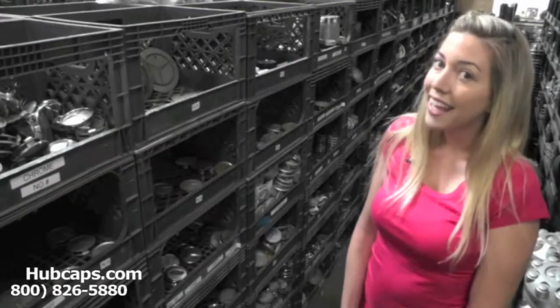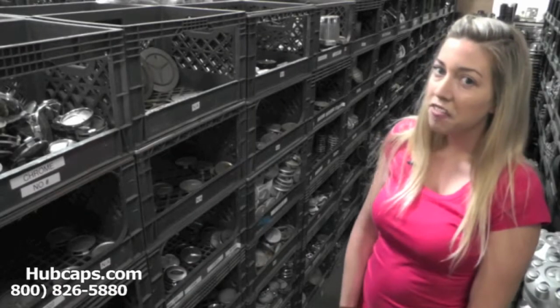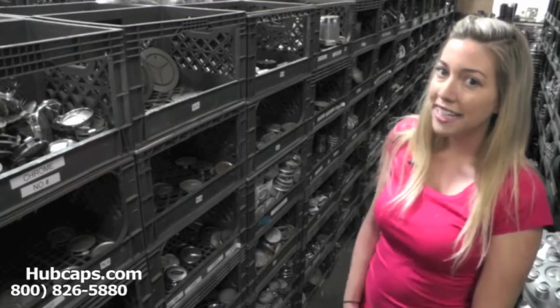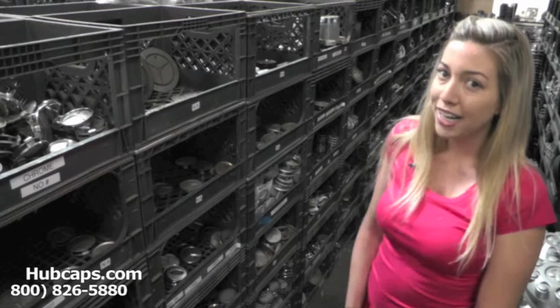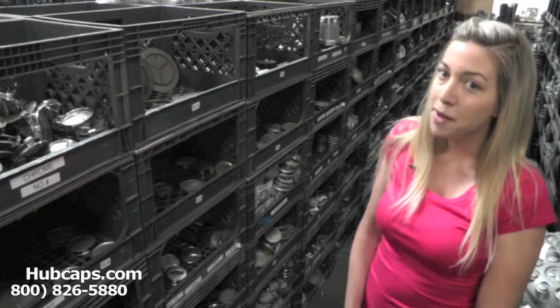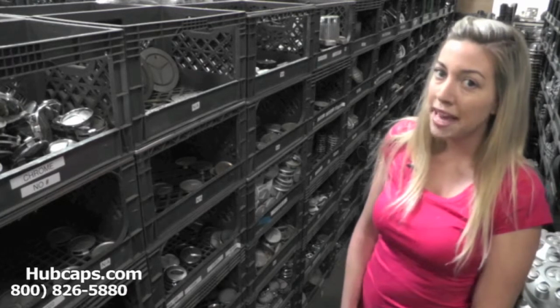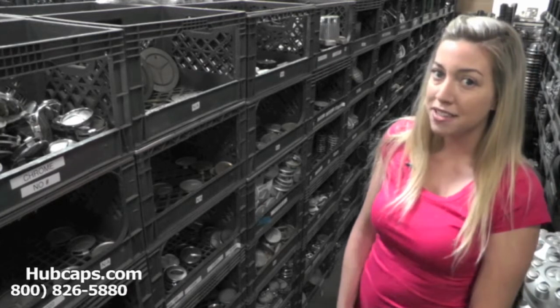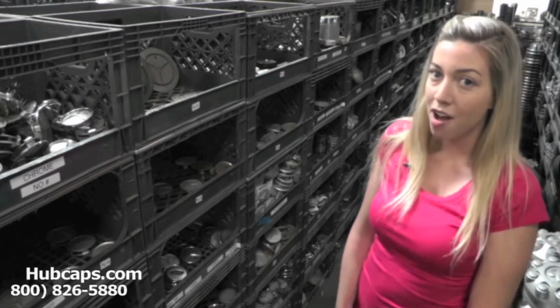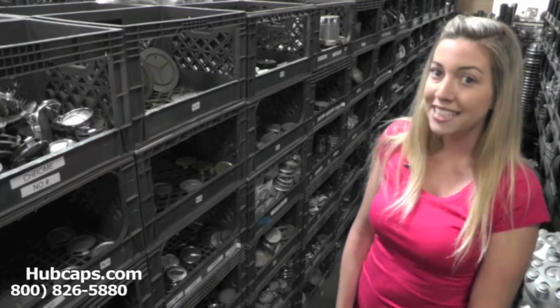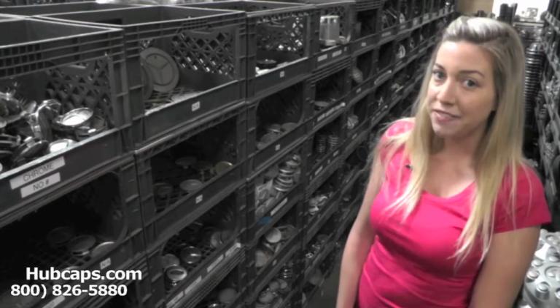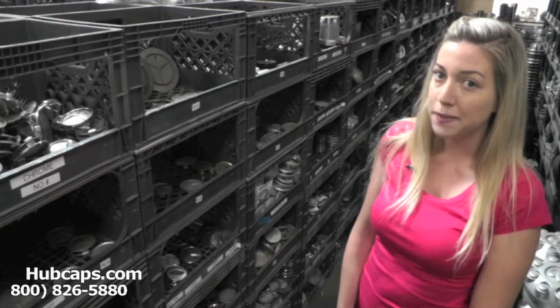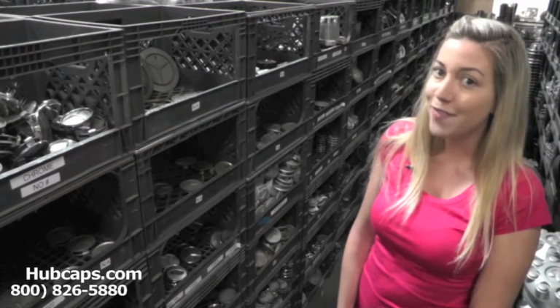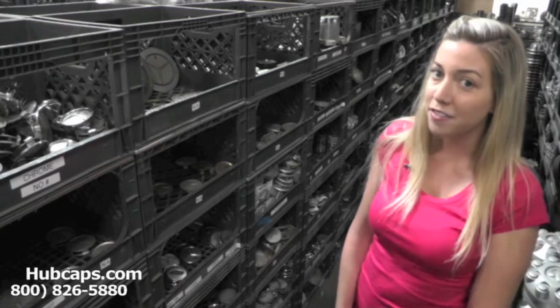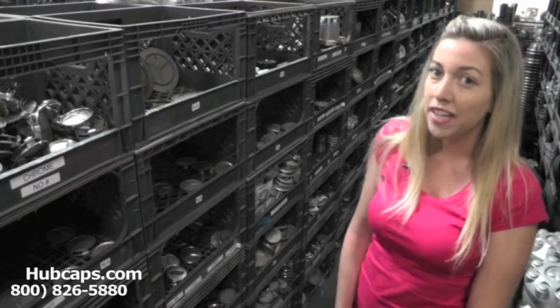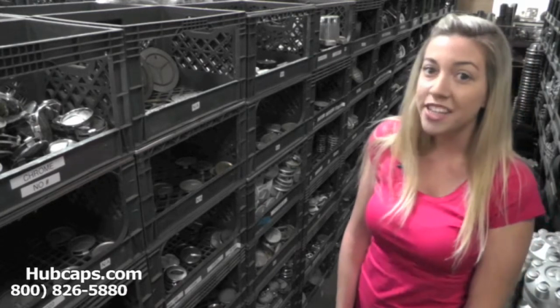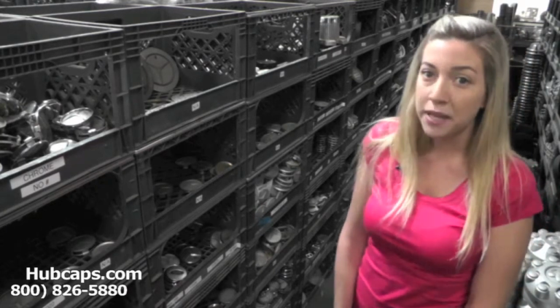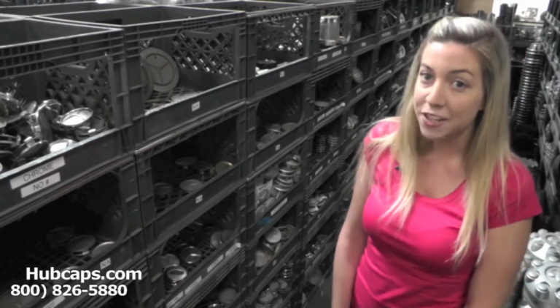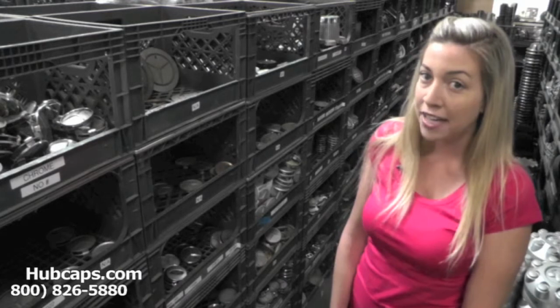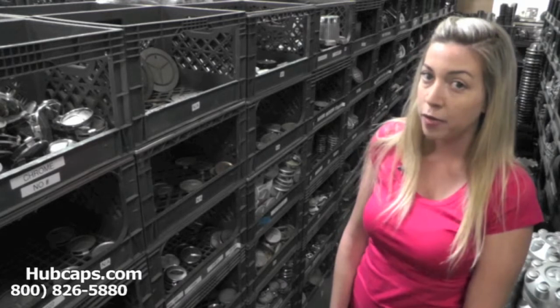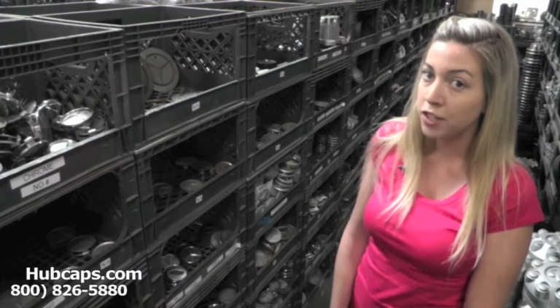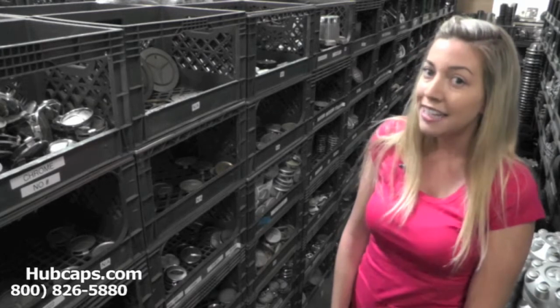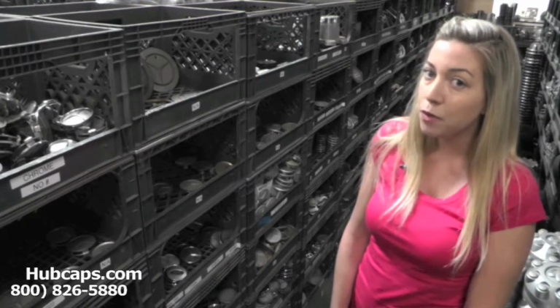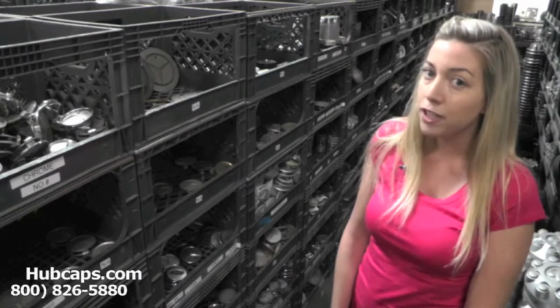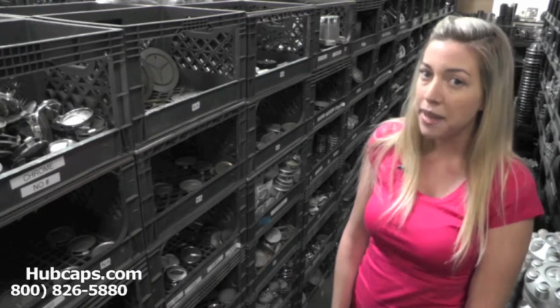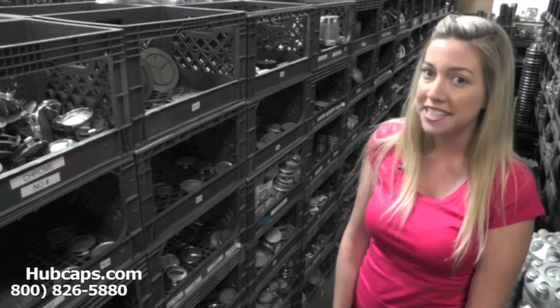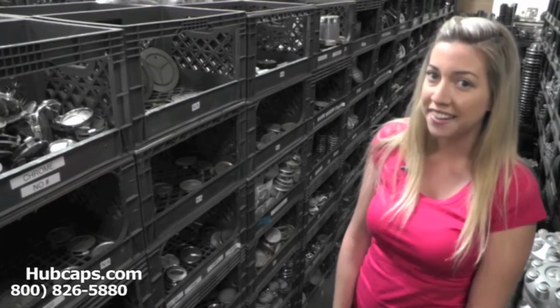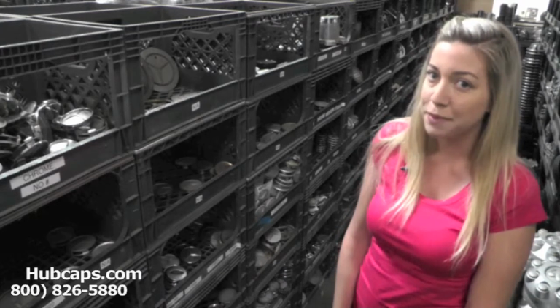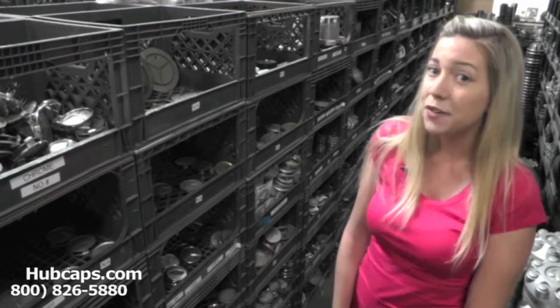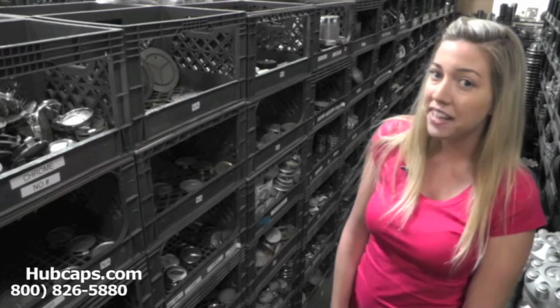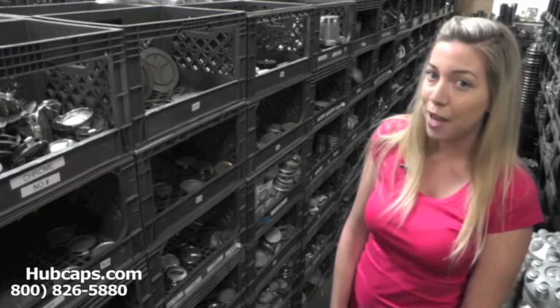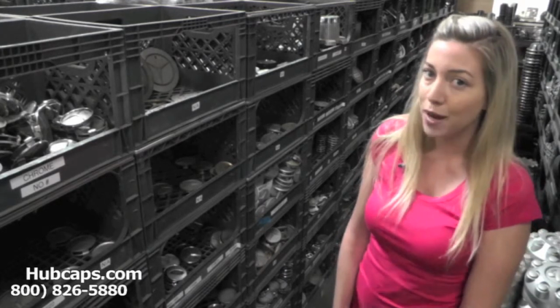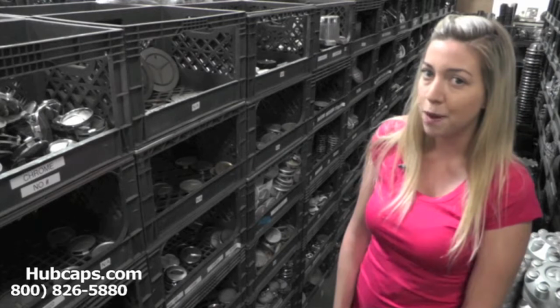Hey everyone, it's Brittany from hubcaps.com. Today's video was made for all of you looking to replace your factory original Land Rover hubcaps and center caps. You definitely came to the right spot.